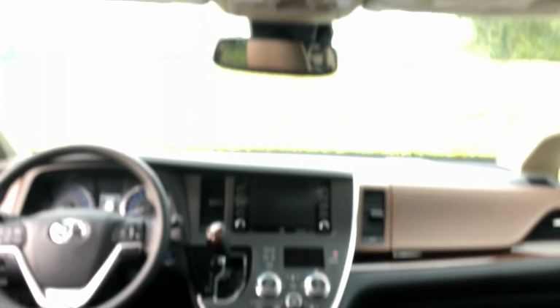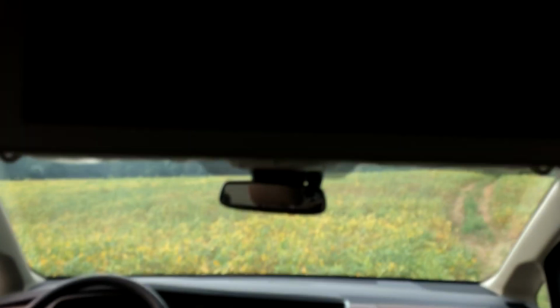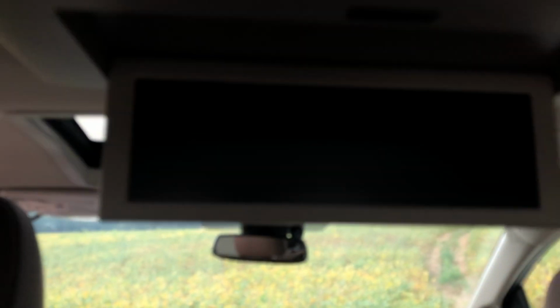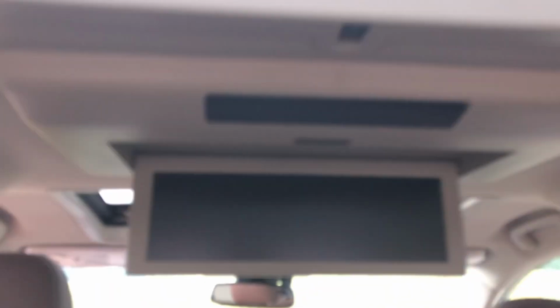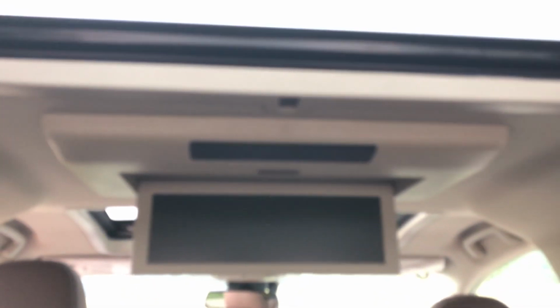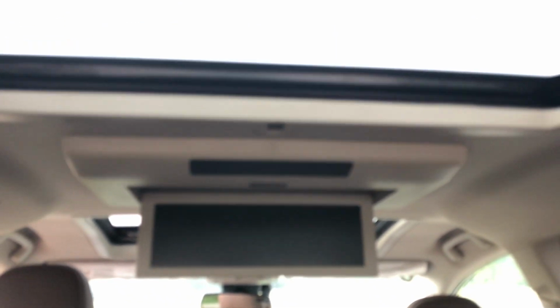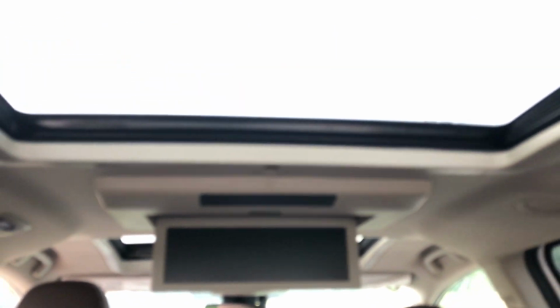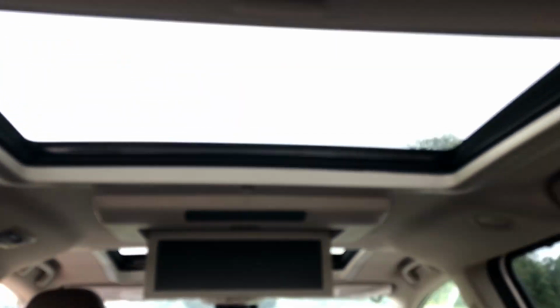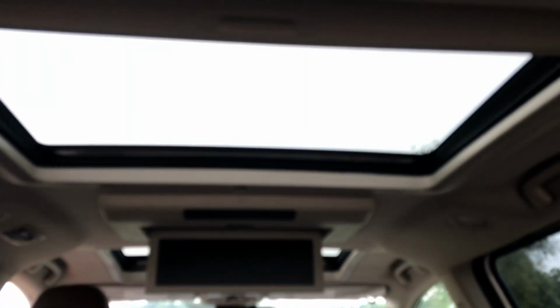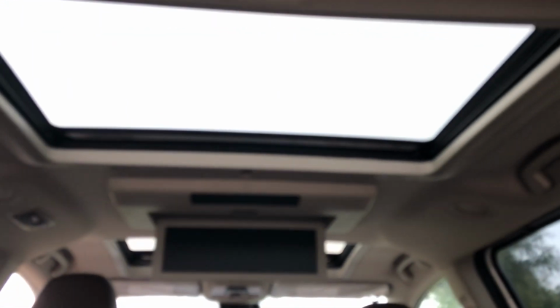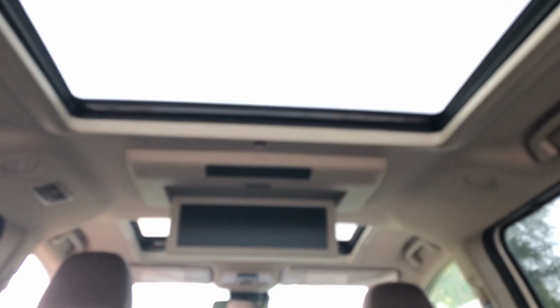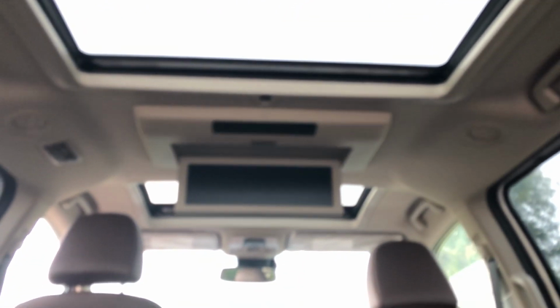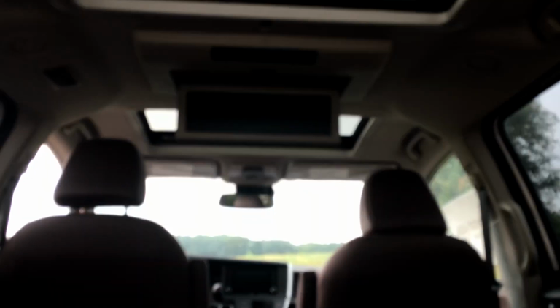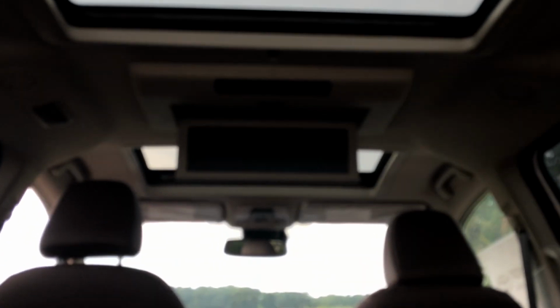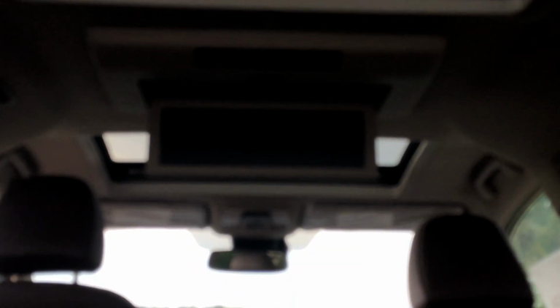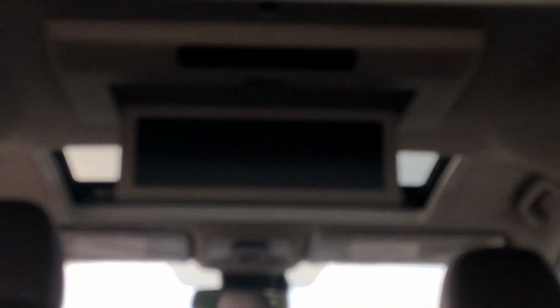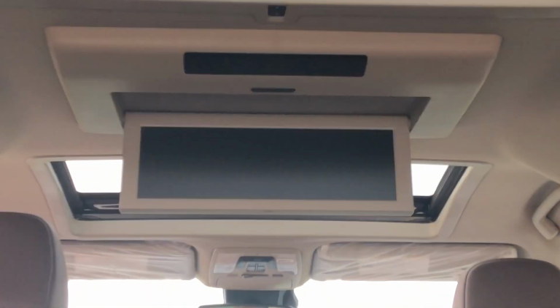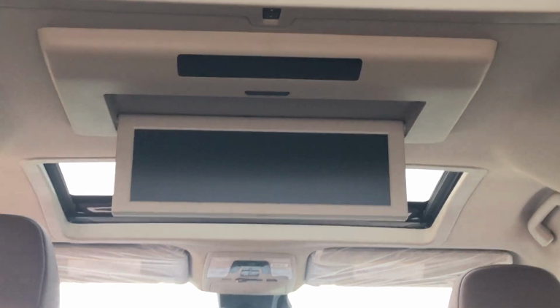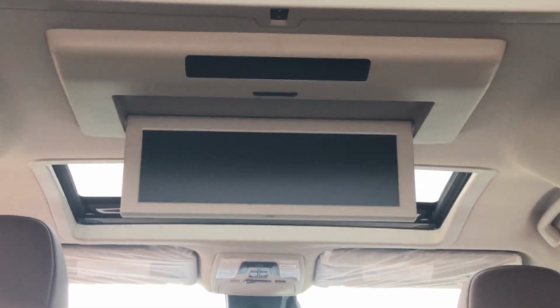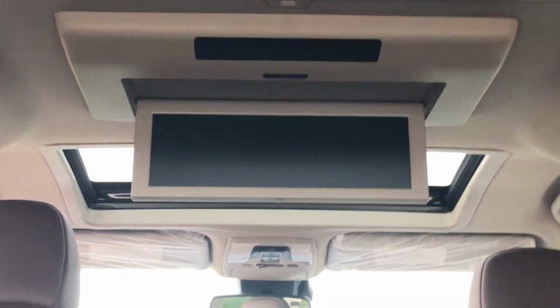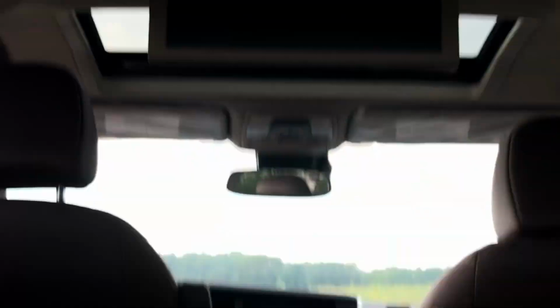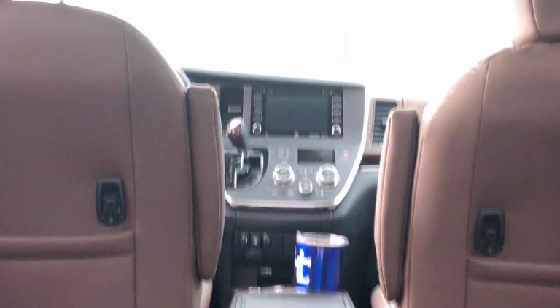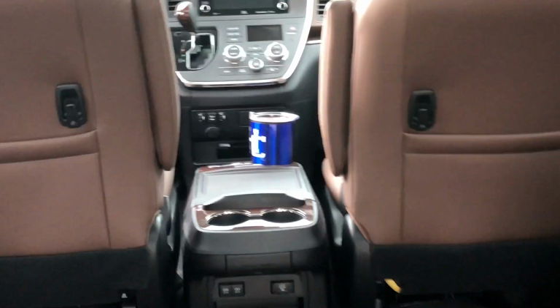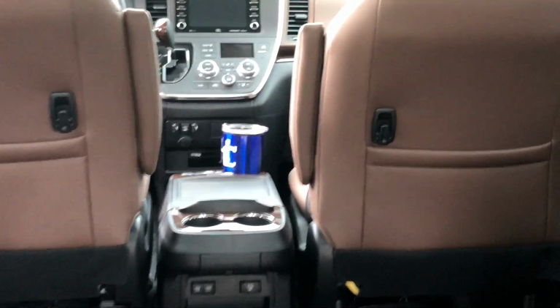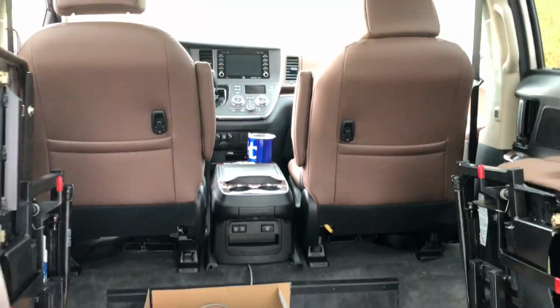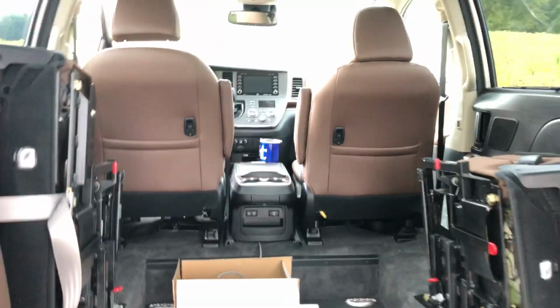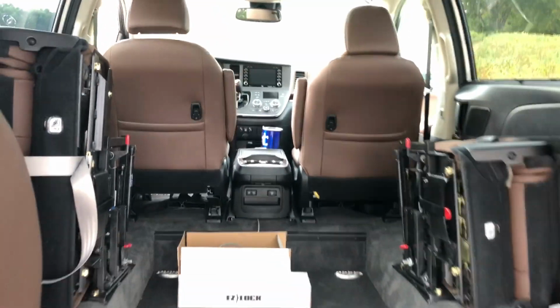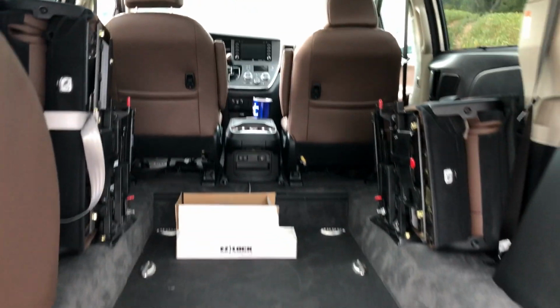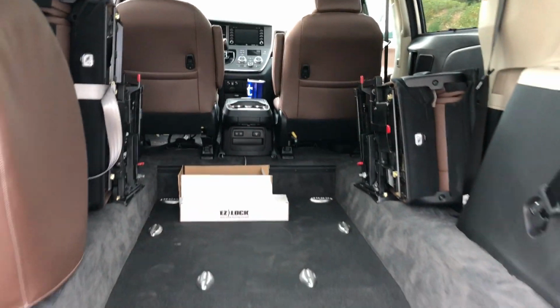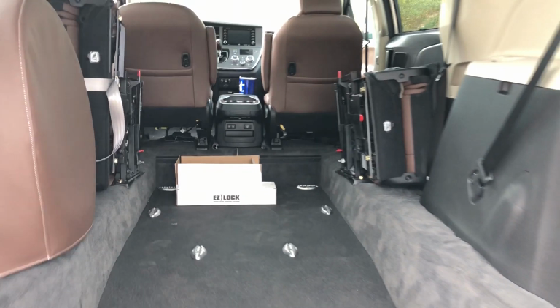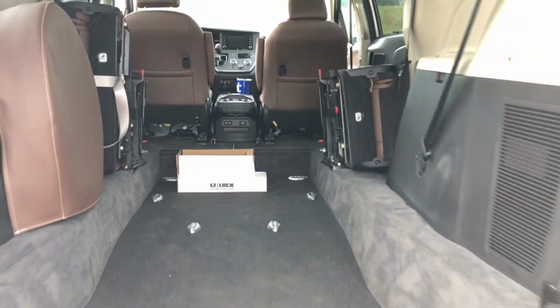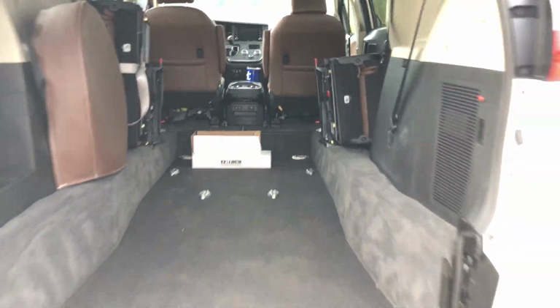Navigation system, dual sunroofs — this thing is beautiful, fully loaded. Big screen, watch movies. 83 miles, dual power sliding doors.